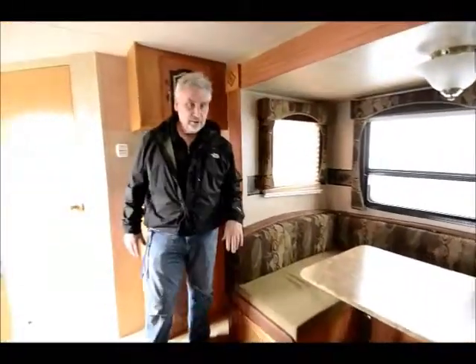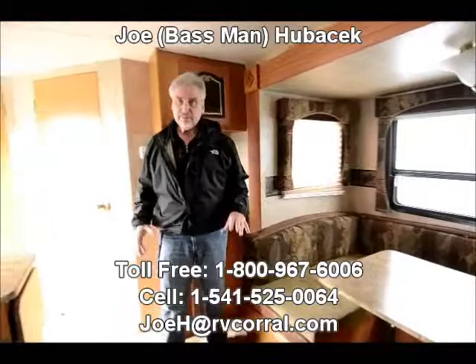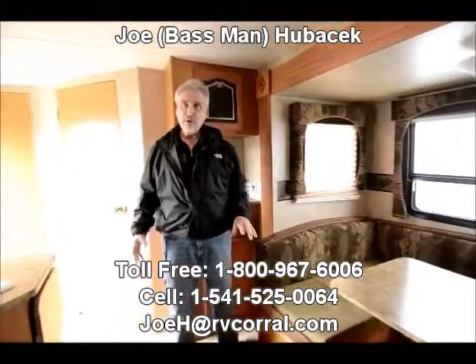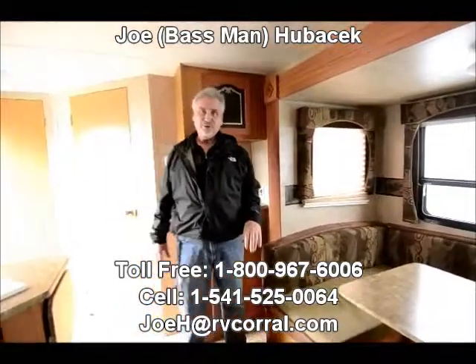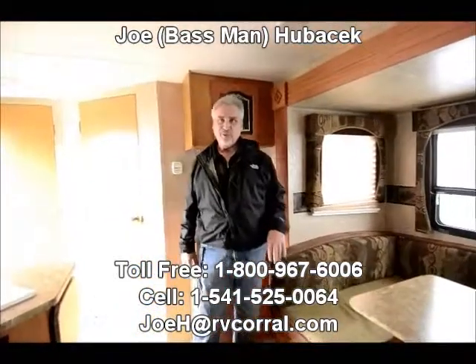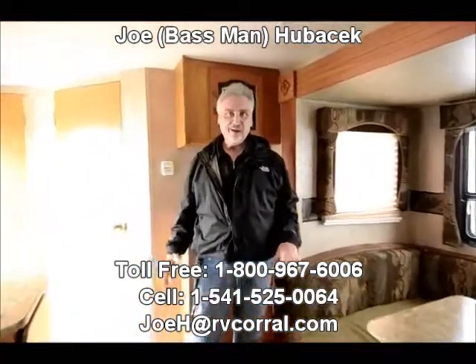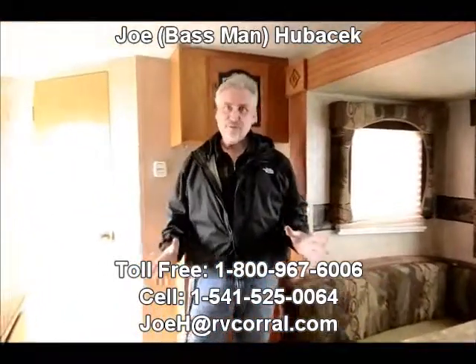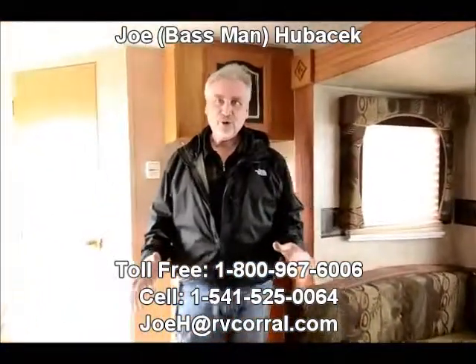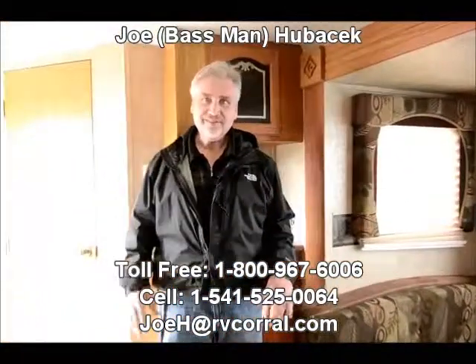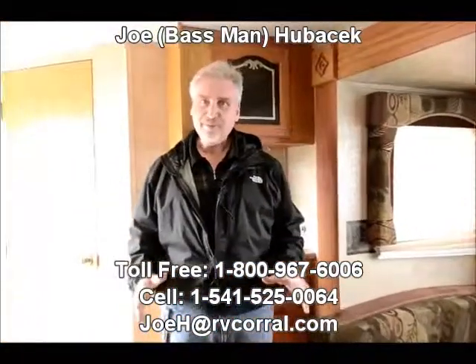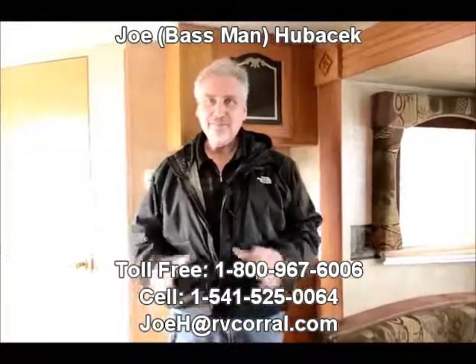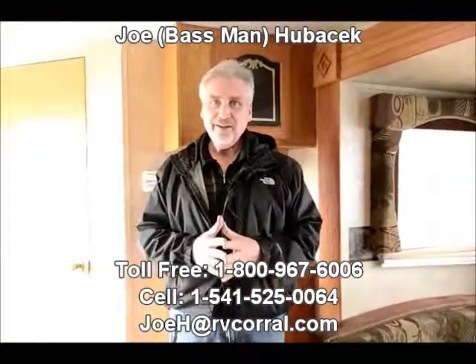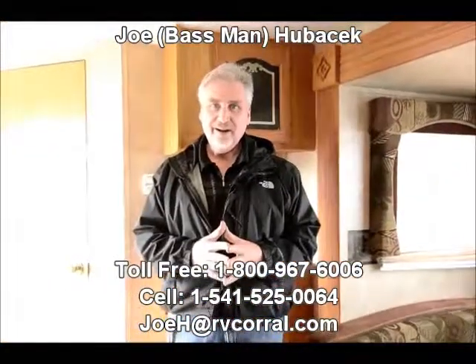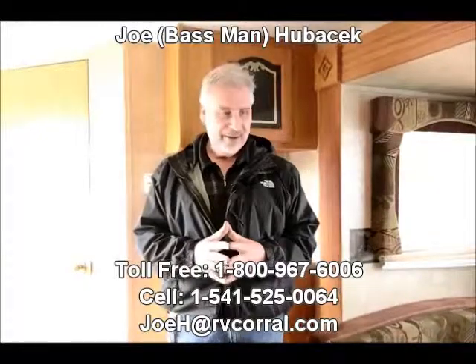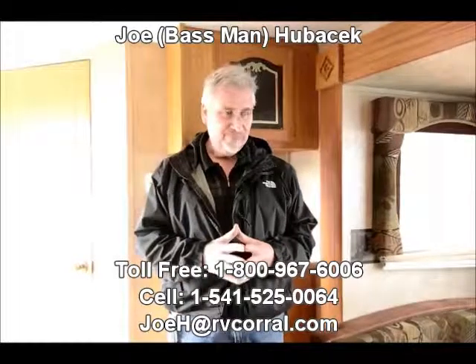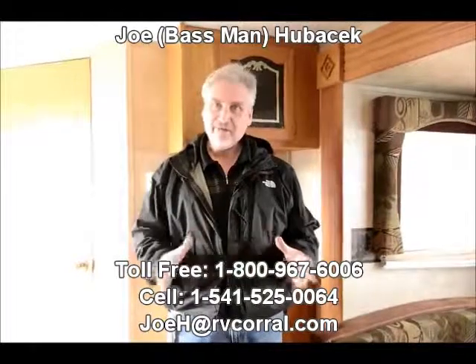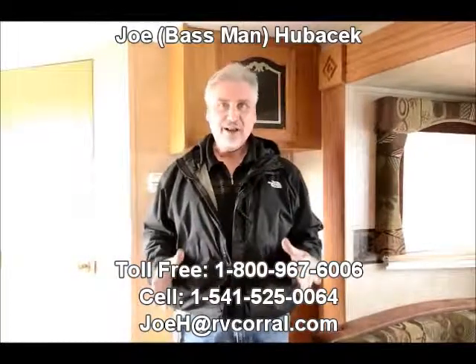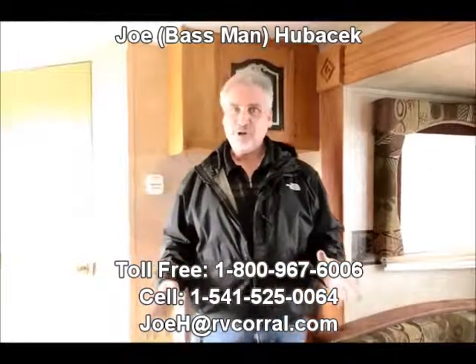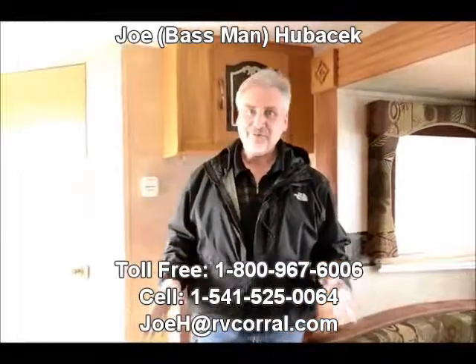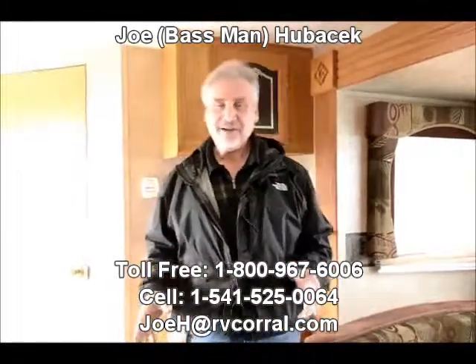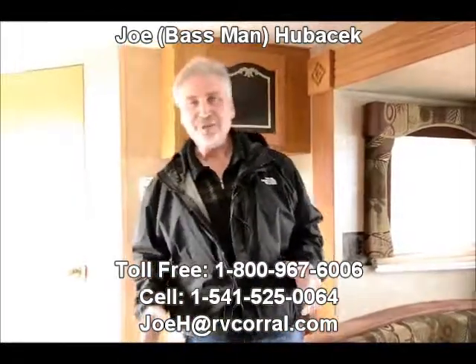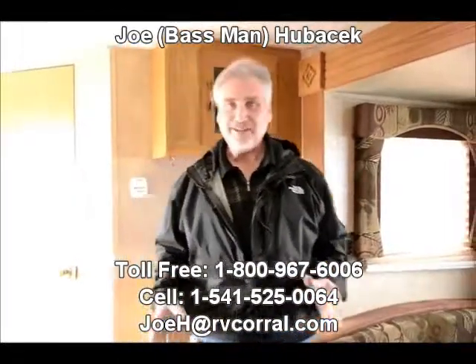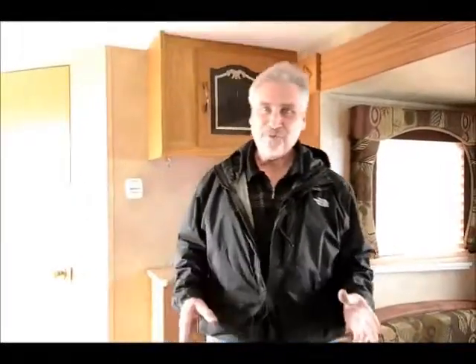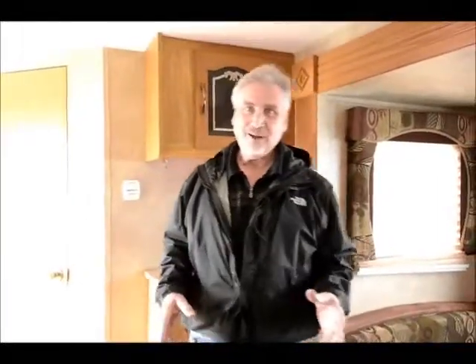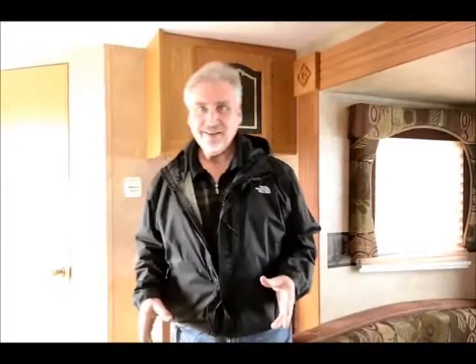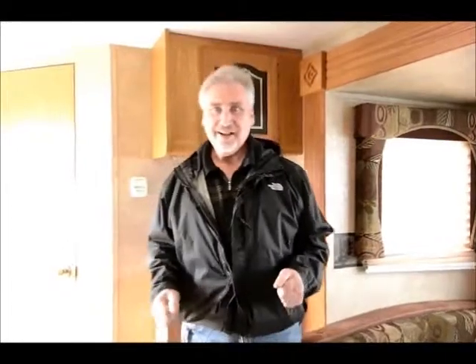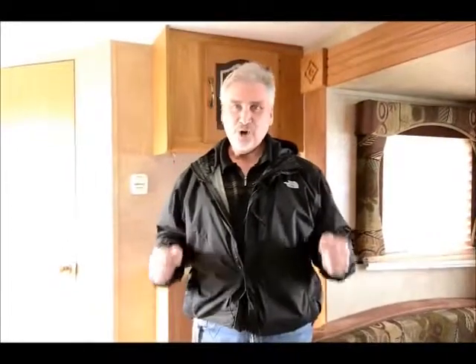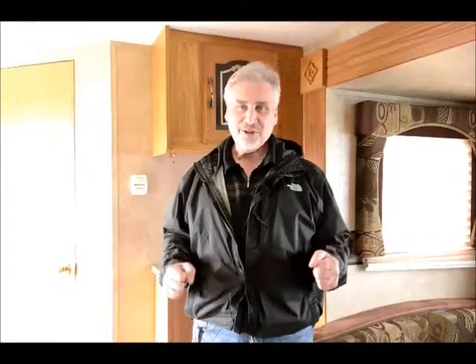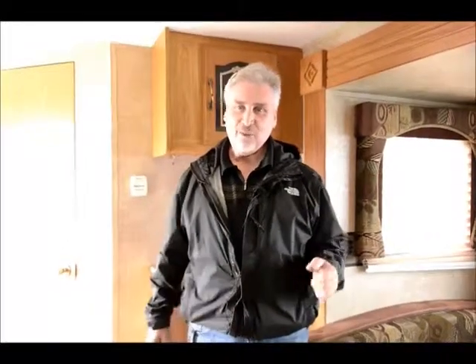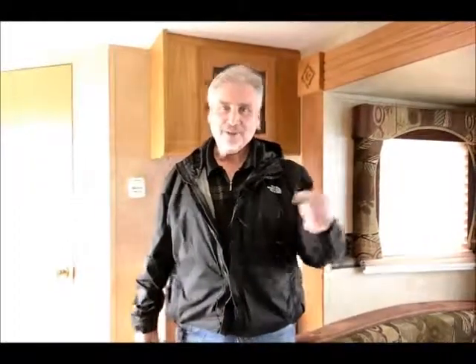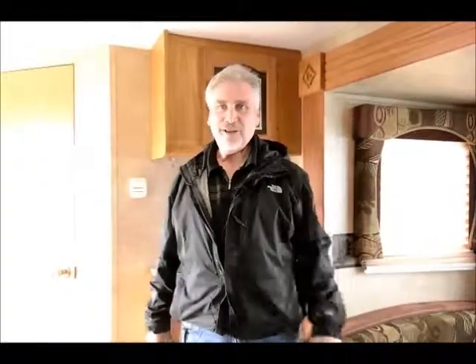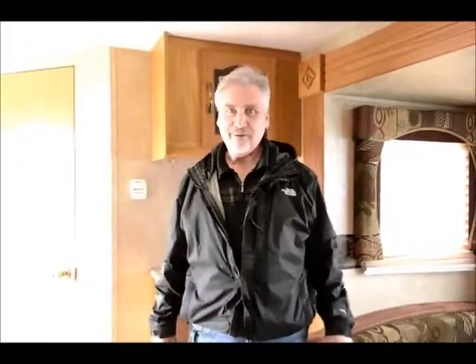Come see Joe Bass at the RV Corral — I'd love to work with you folks, I'd love to meet you. And if you like fishing, I'd love to talk about fishing. Come see Joe Bass at the RV Corral. I'll take good care of you.